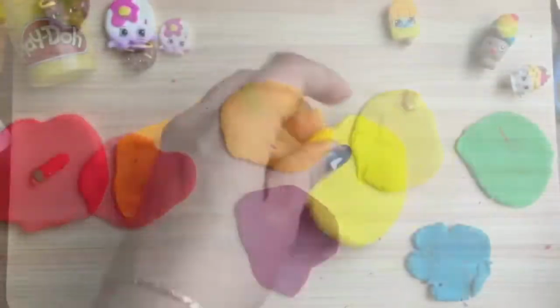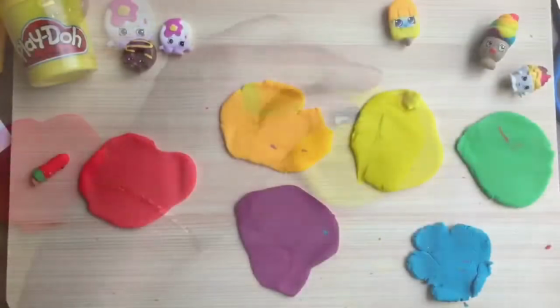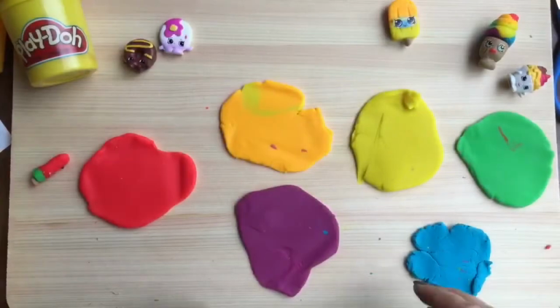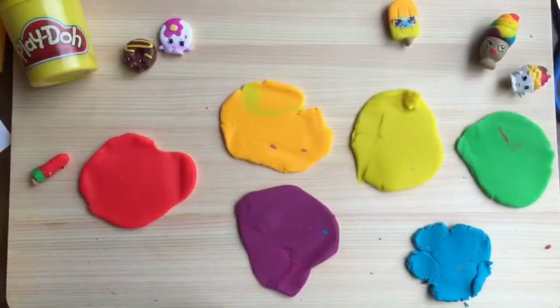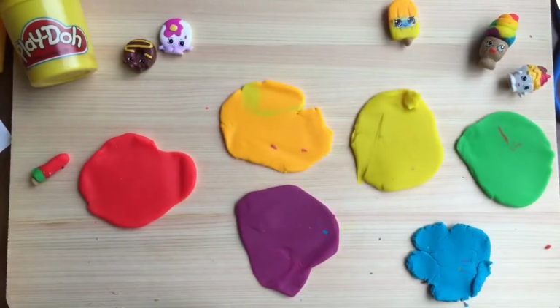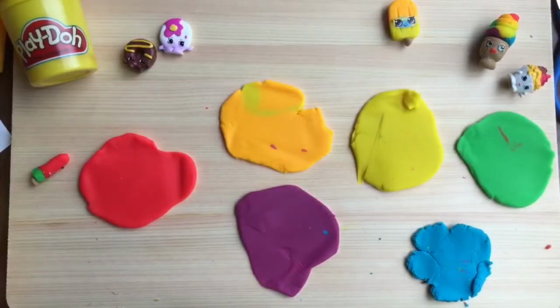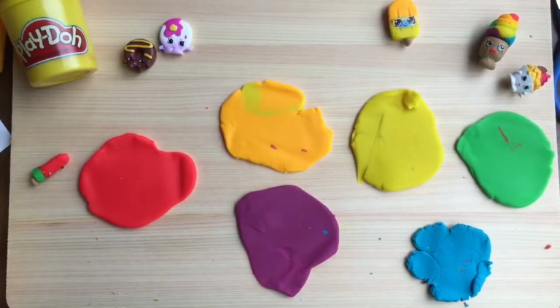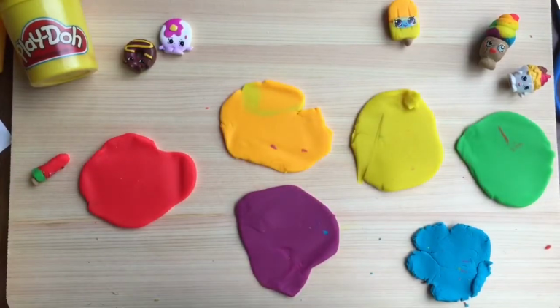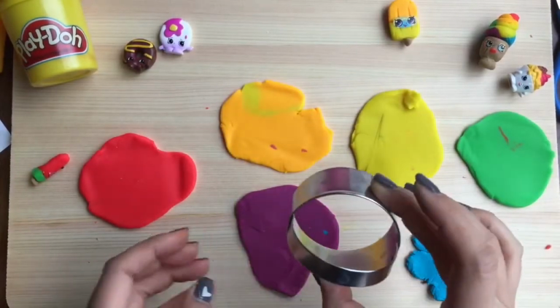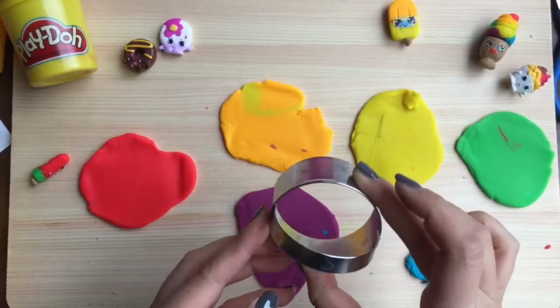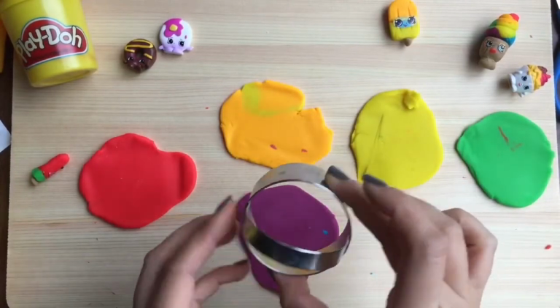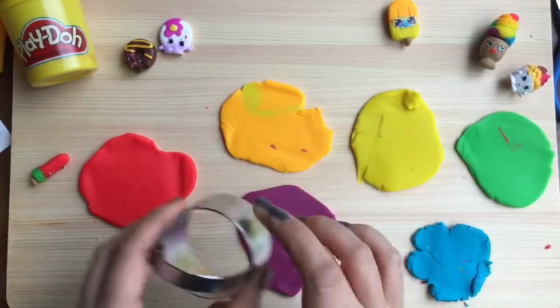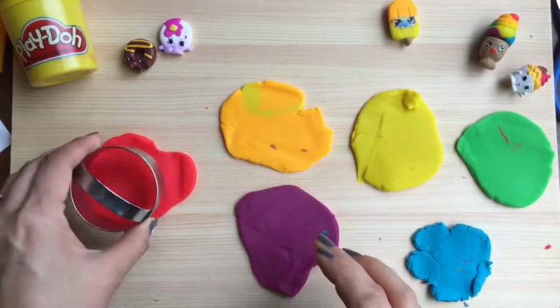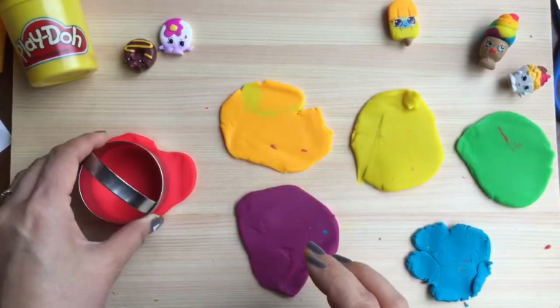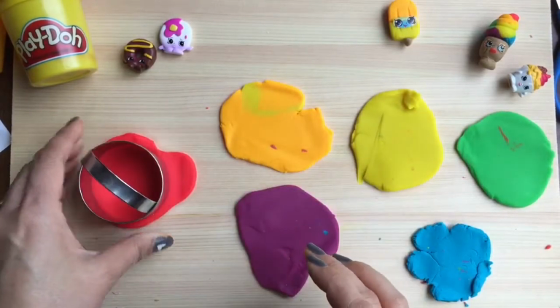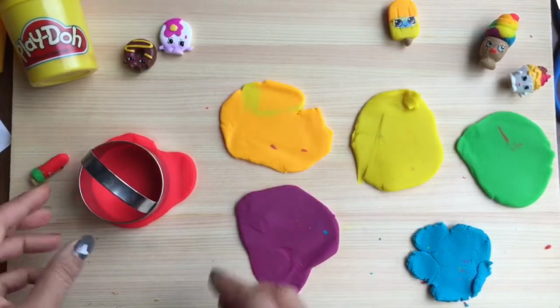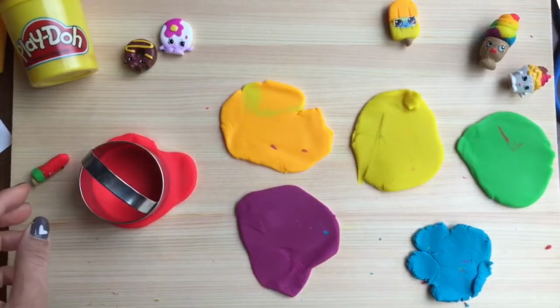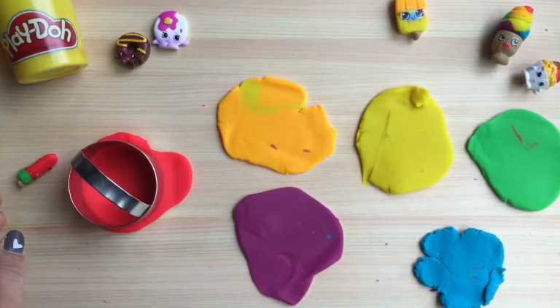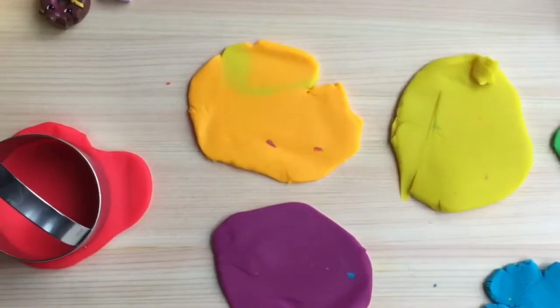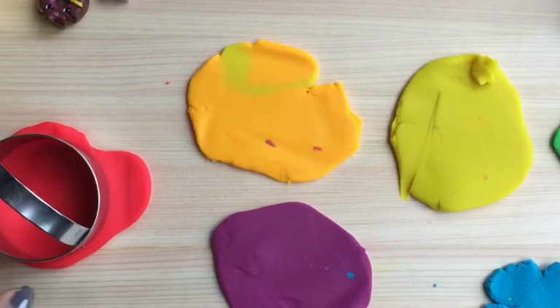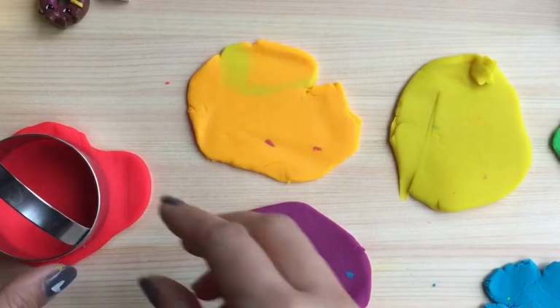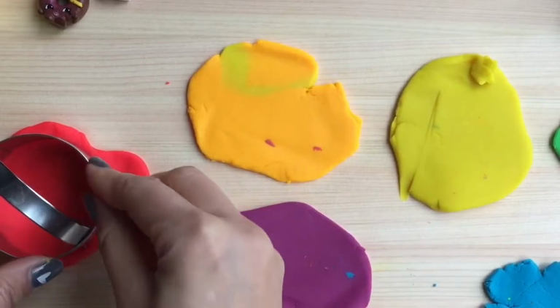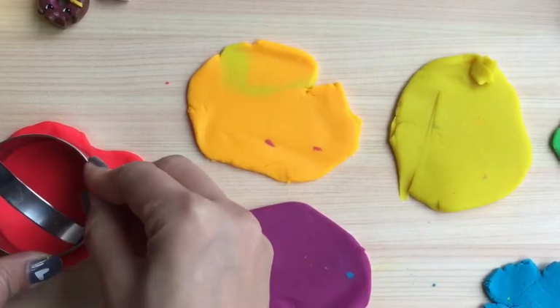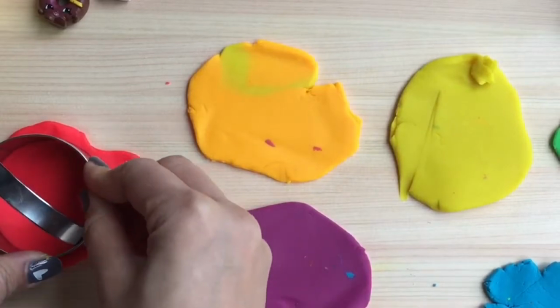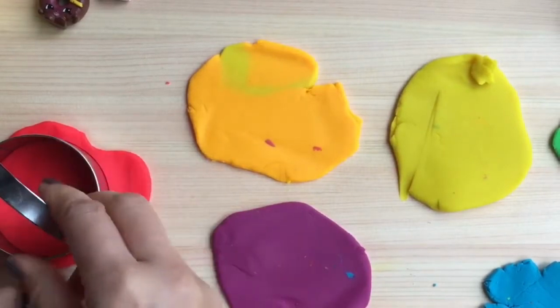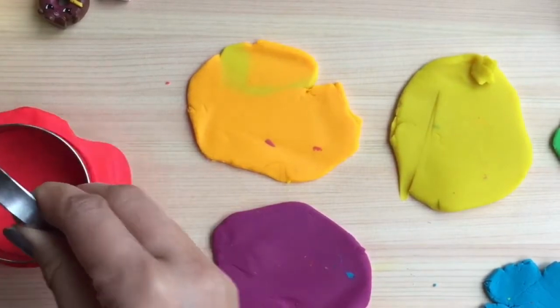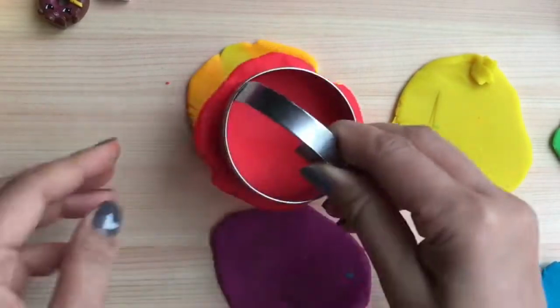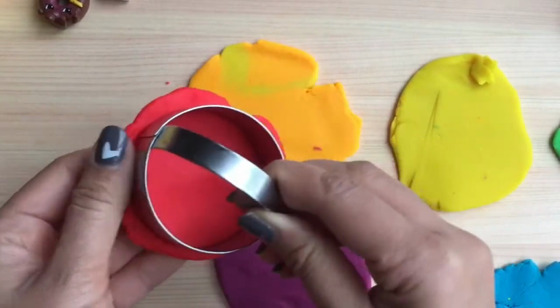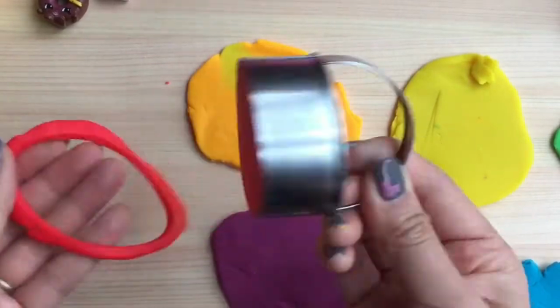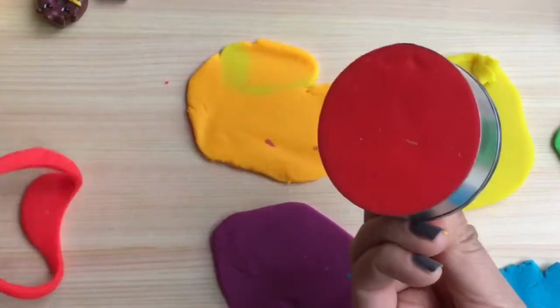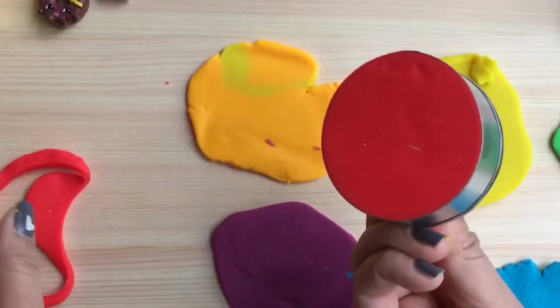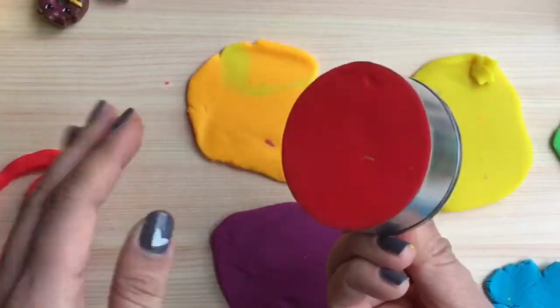Now that I have all my Play-Doh flattened out, I'm going to take my little cutter and just cut little circles out of my Play-Doh like that.